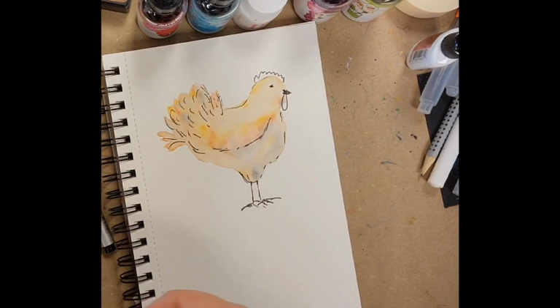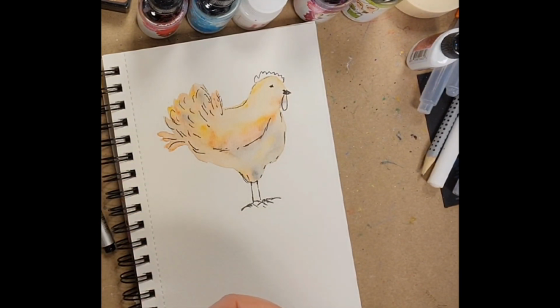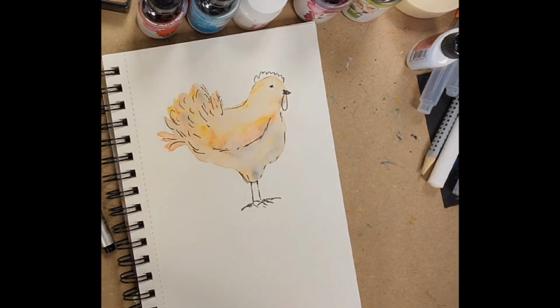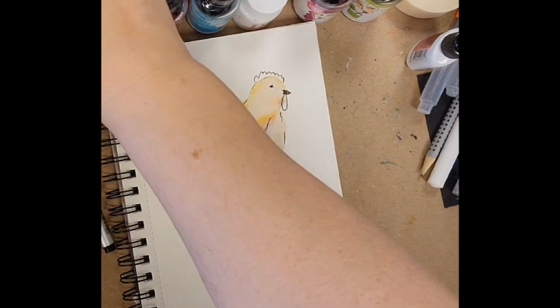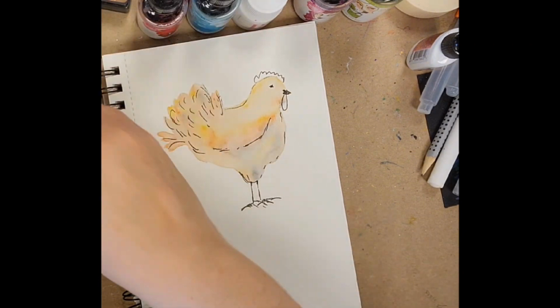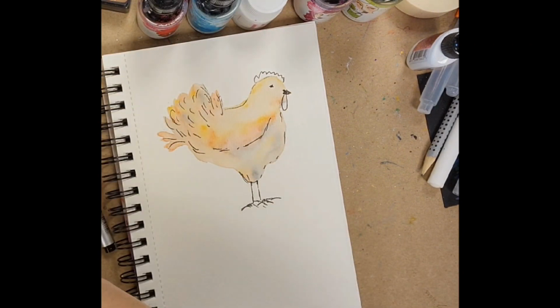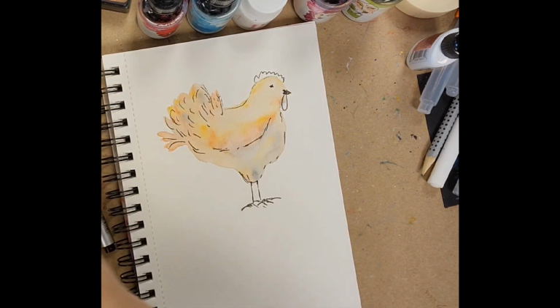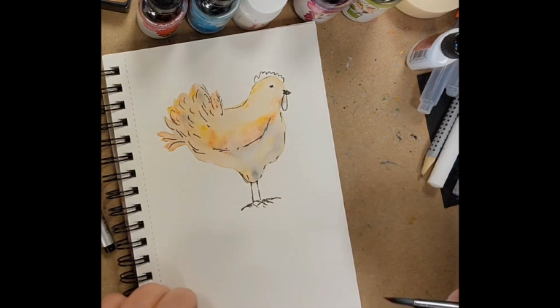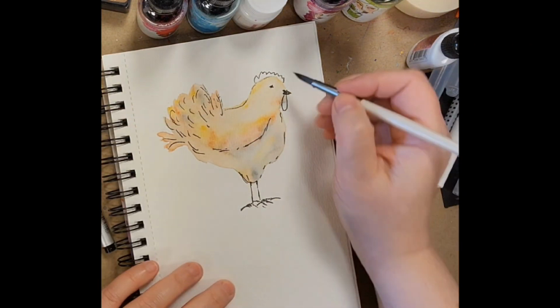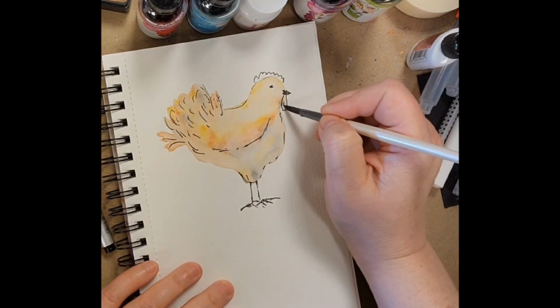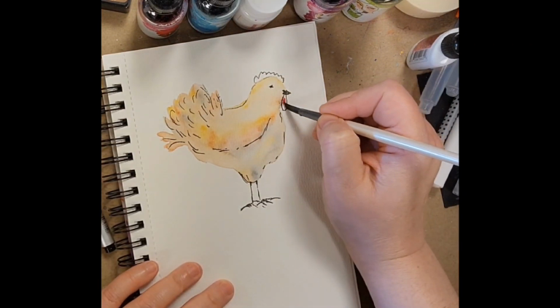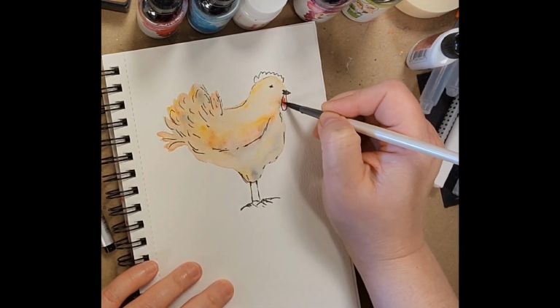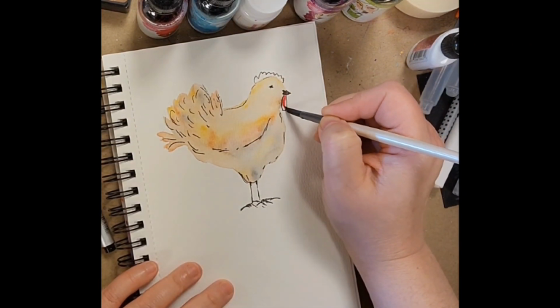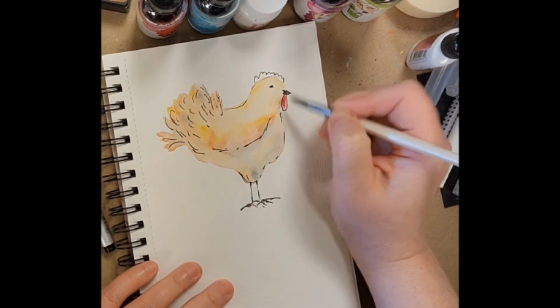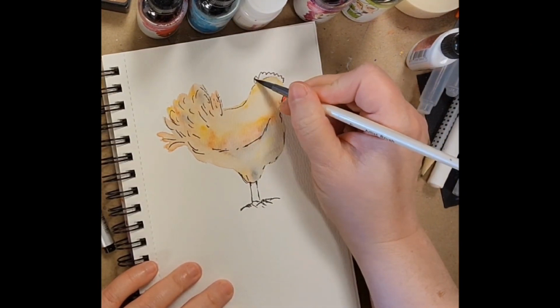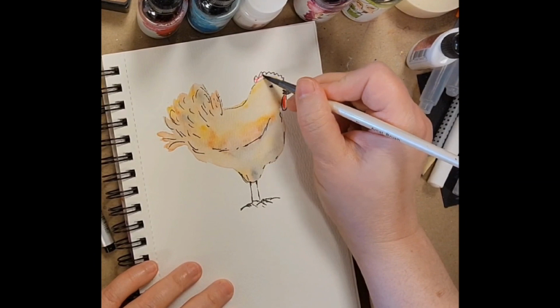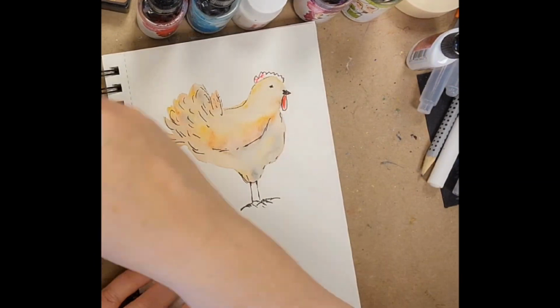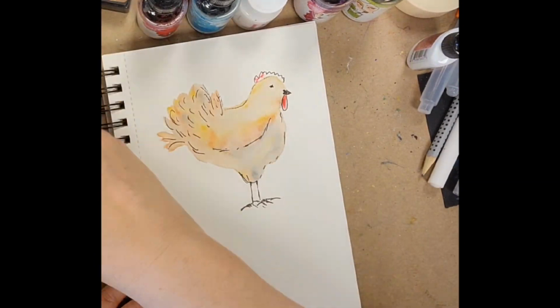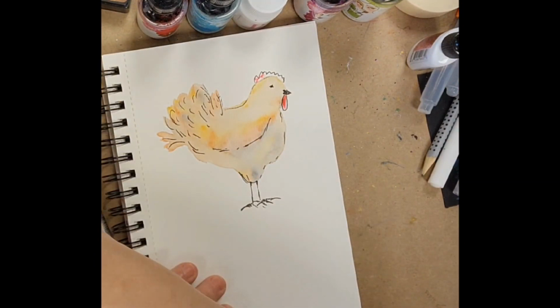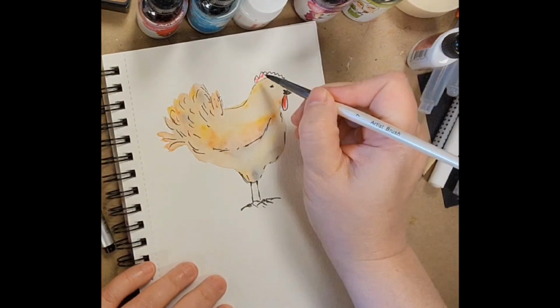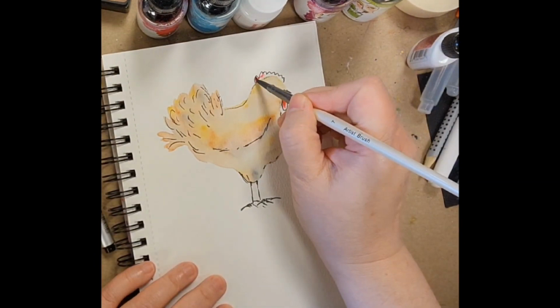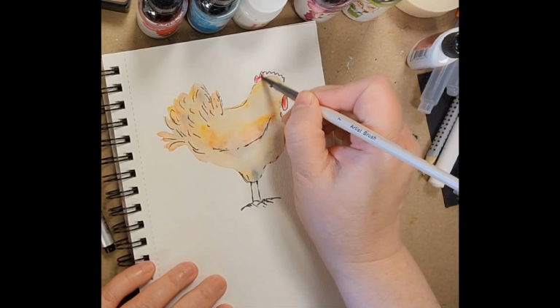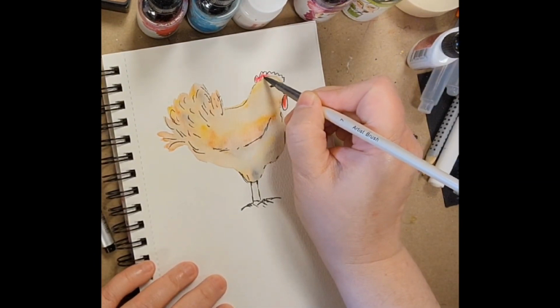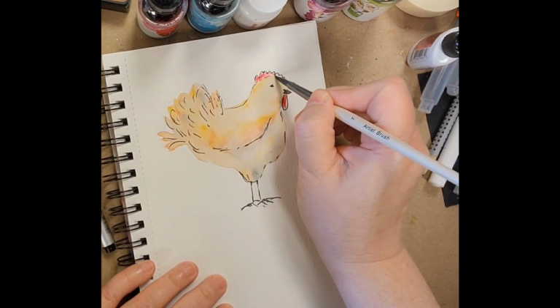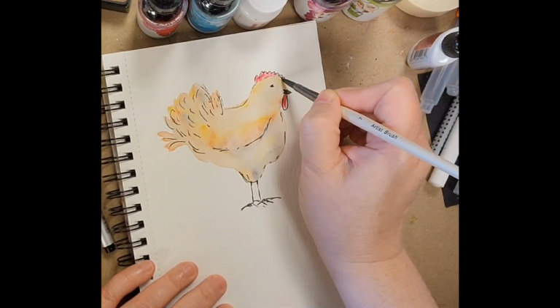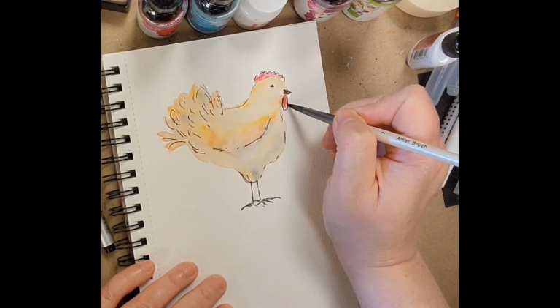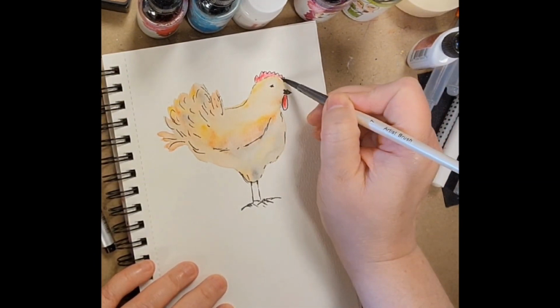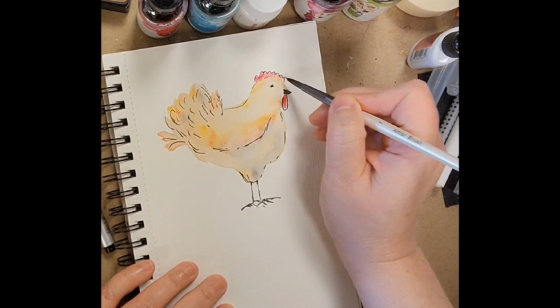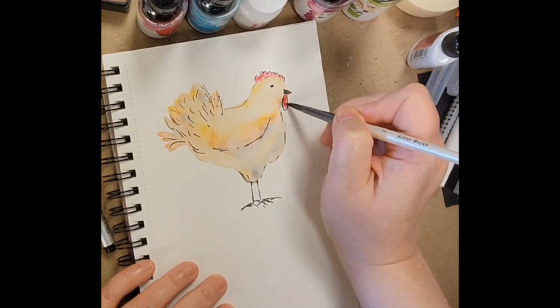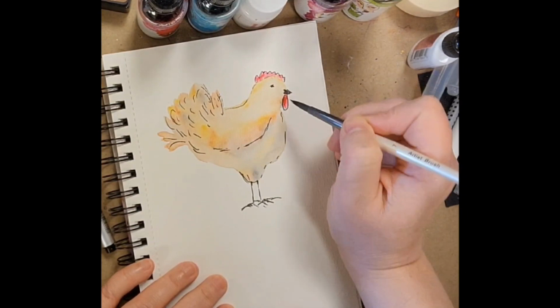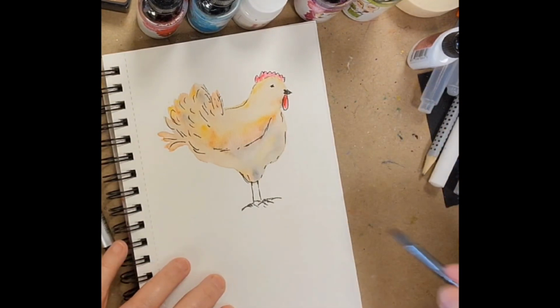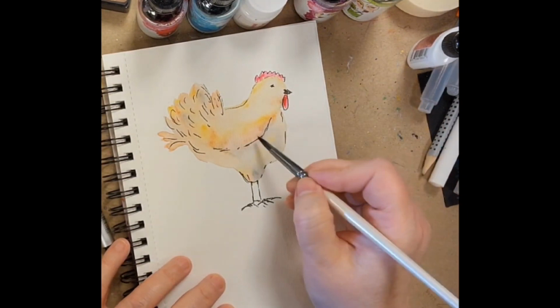Now you see me with my archival ink pen — you can use a Micron — just drawing in some basic lines to give the idea of the comb and the feathers and where the wing is and the feet.